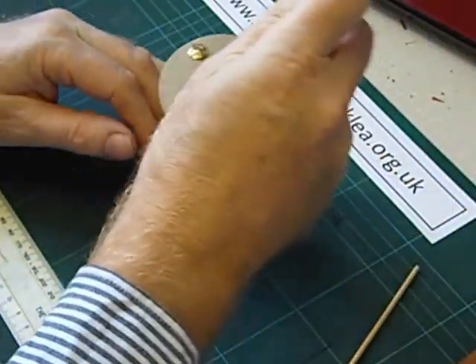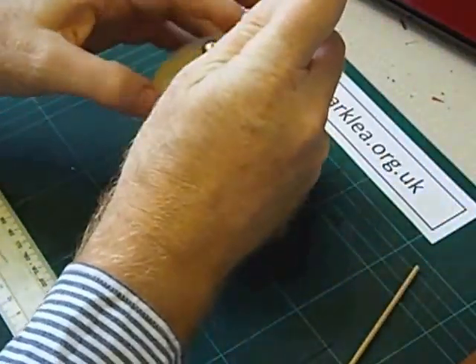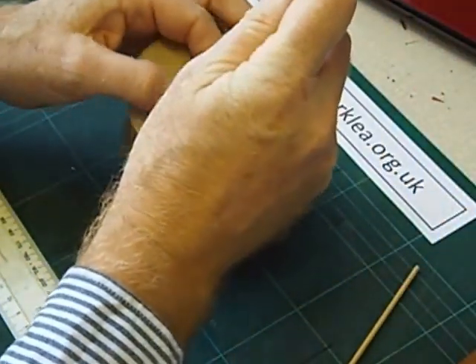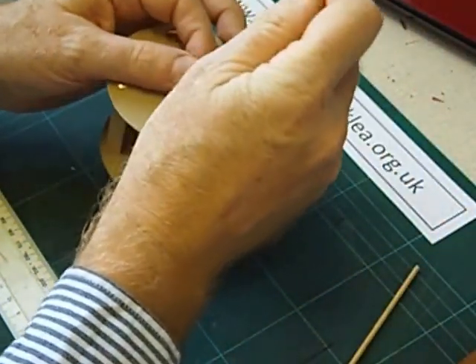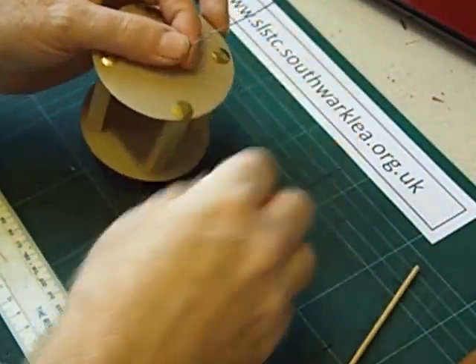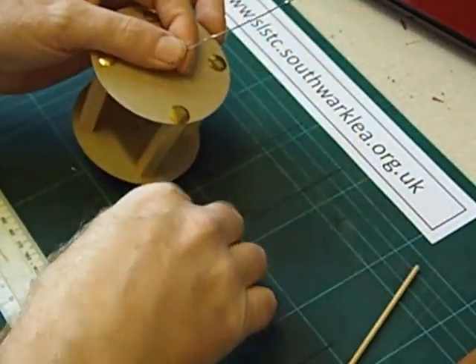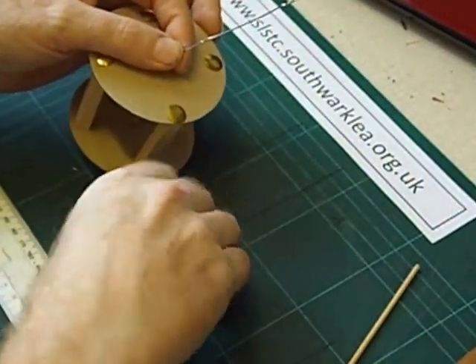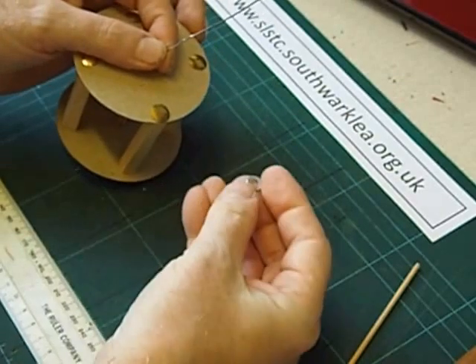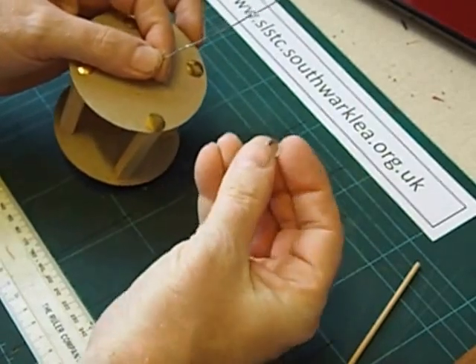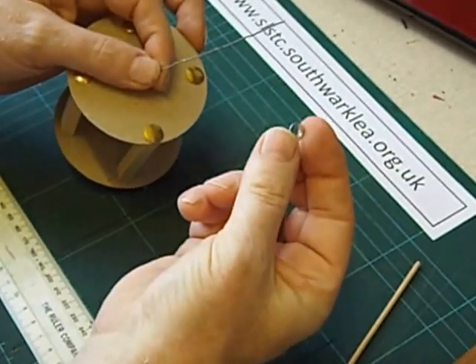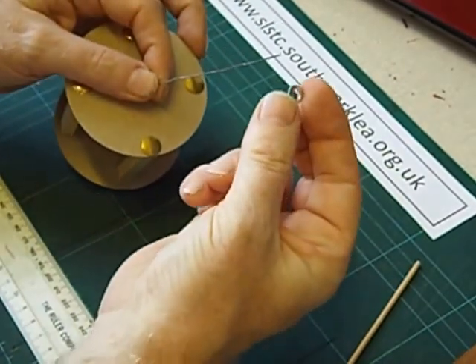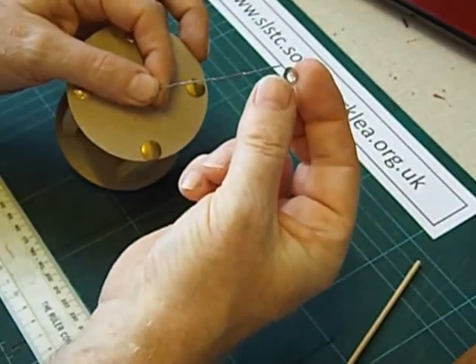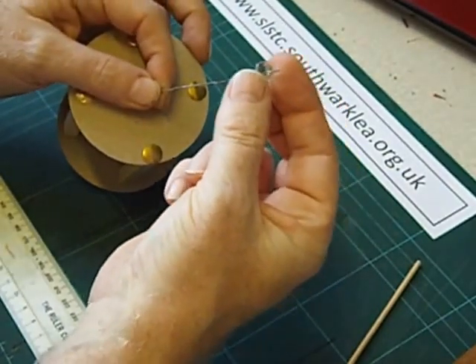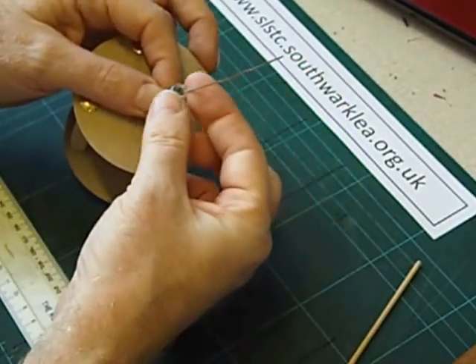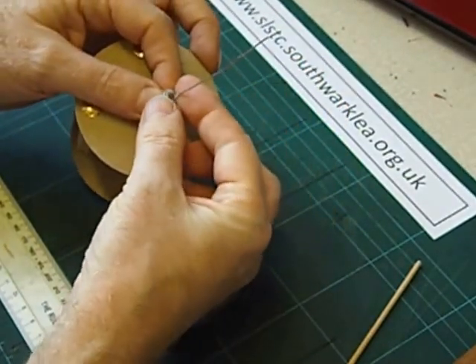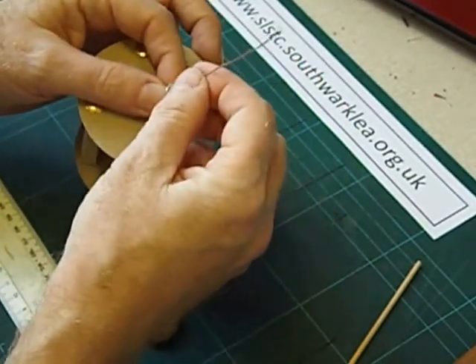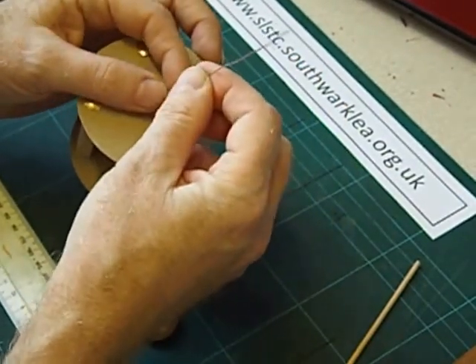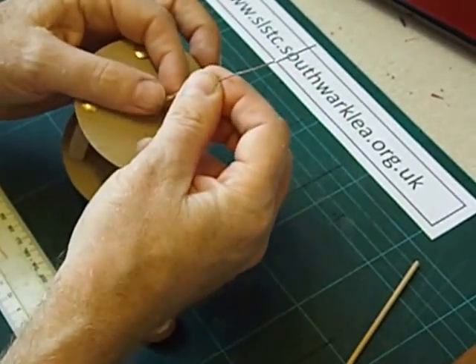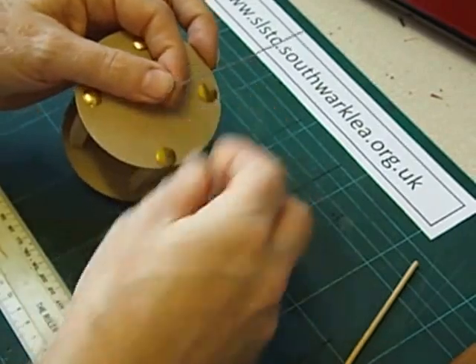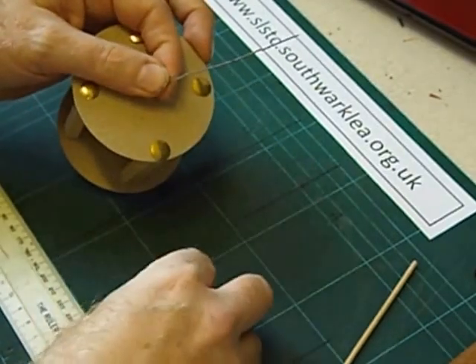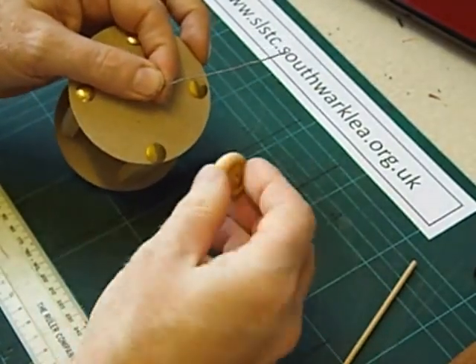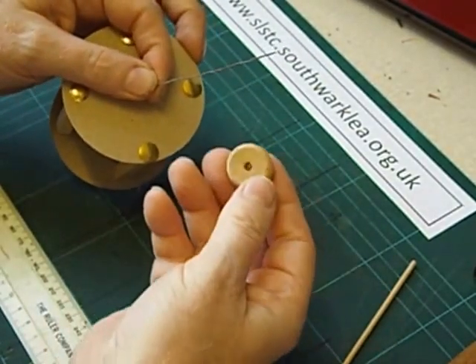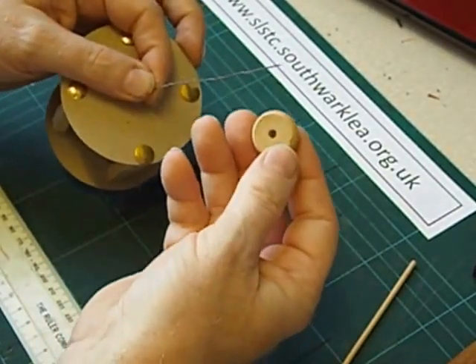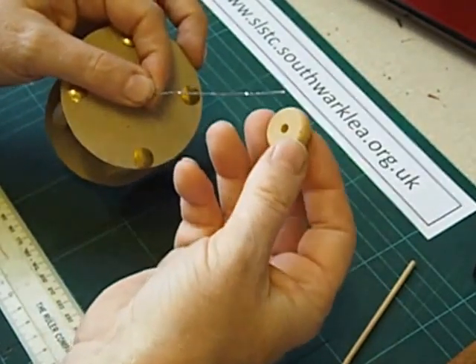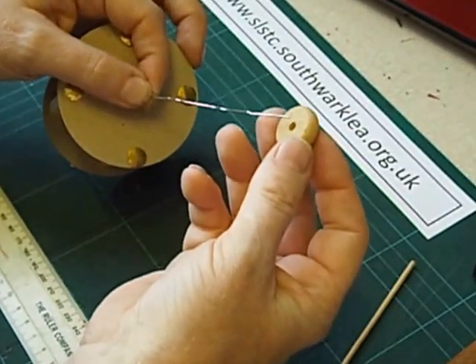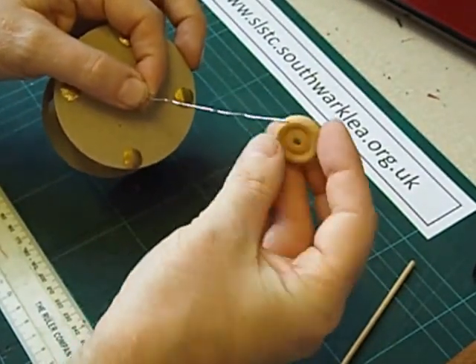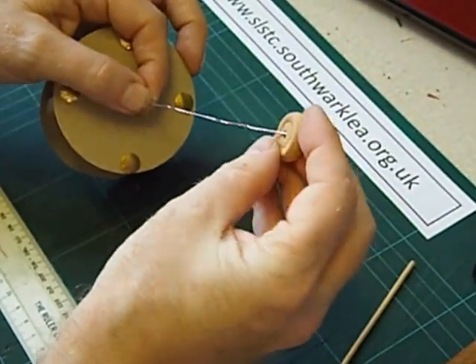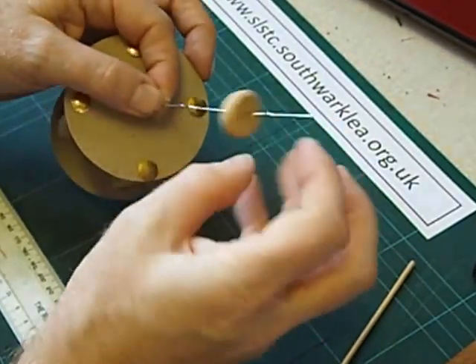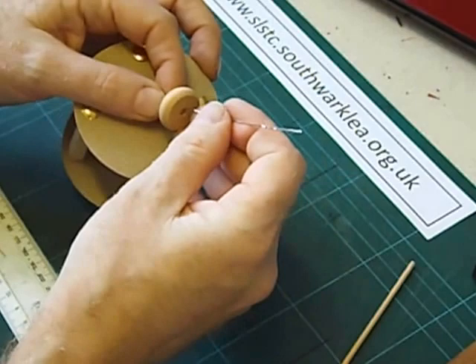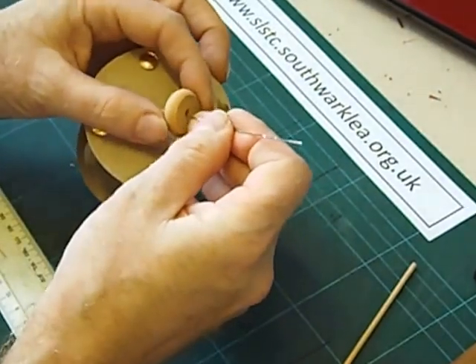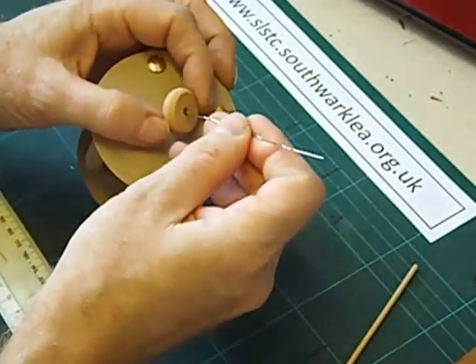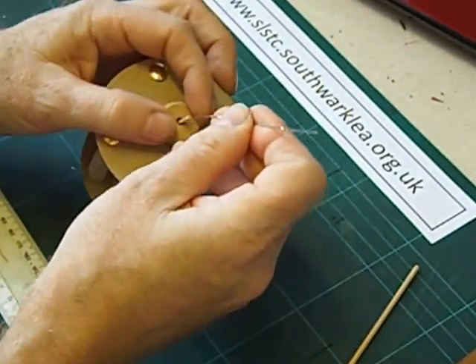Then pull out the rubber band. Next we slip on a small metal washer - that's there to reduce the friction. Then we're going to use this wheel as a spacer, and that goes through as well.